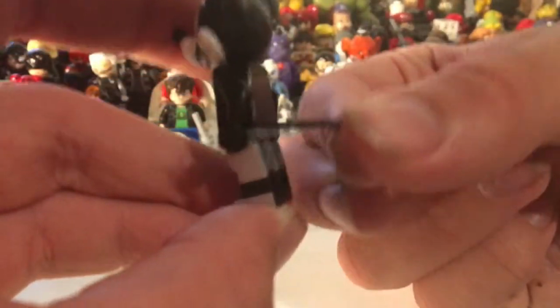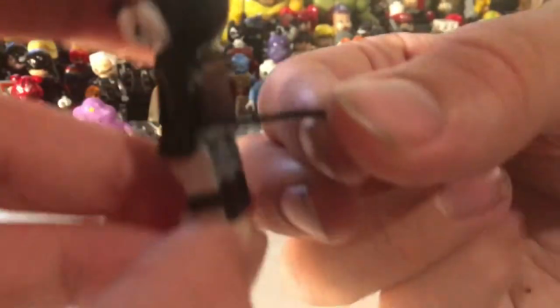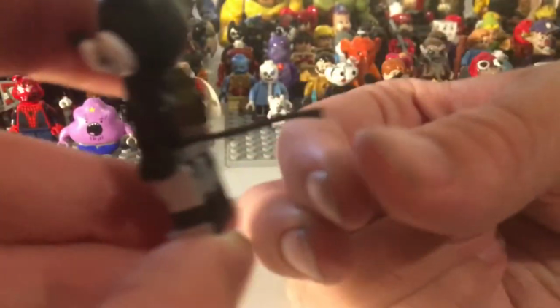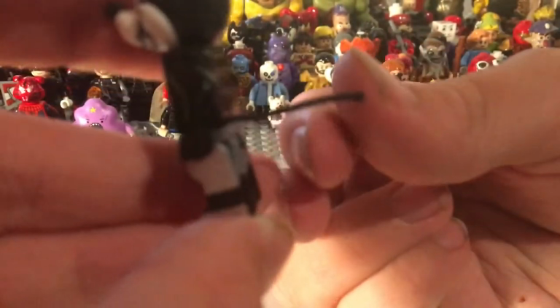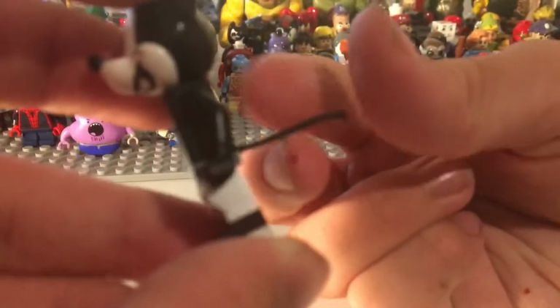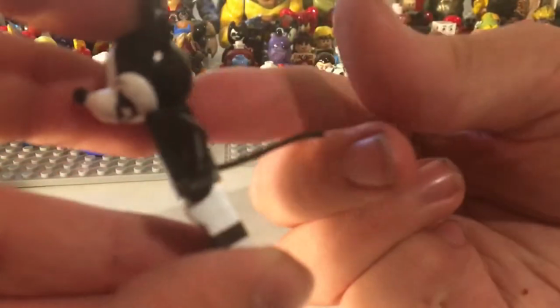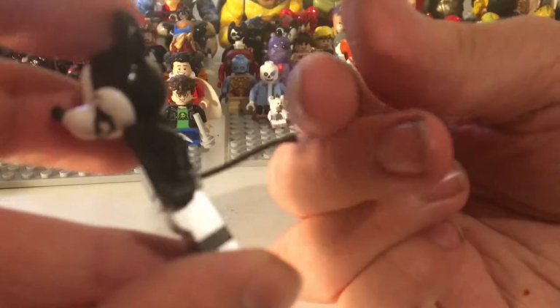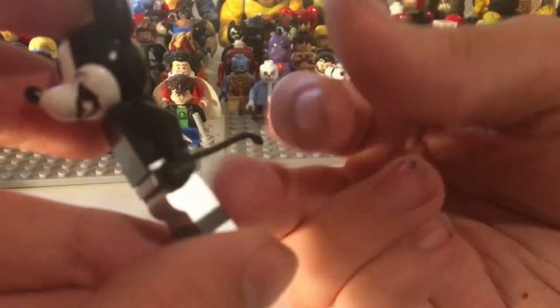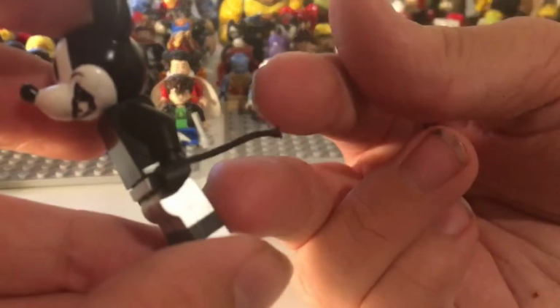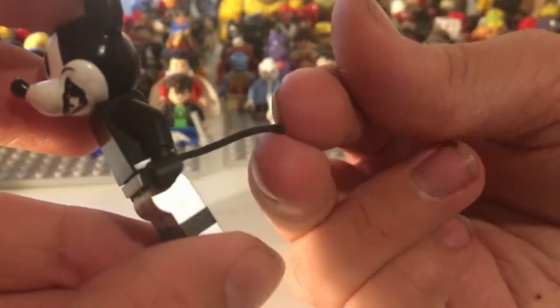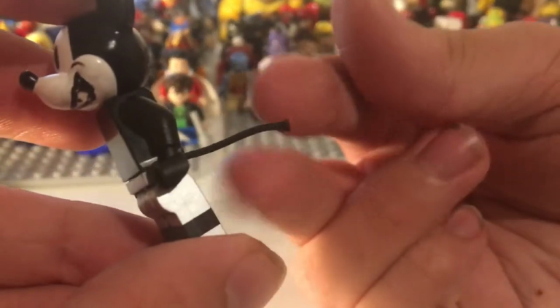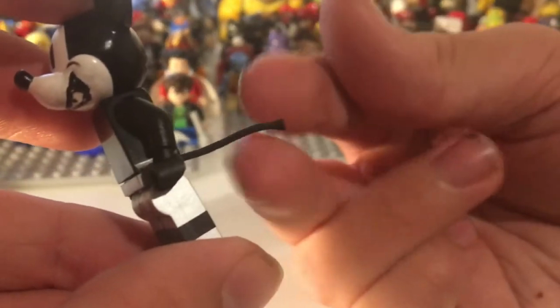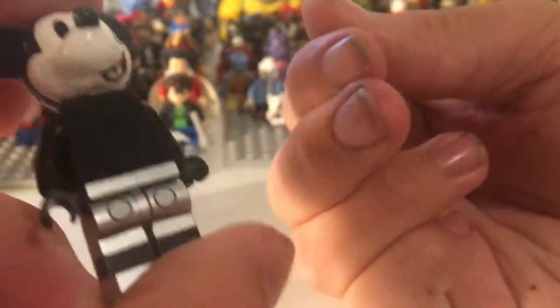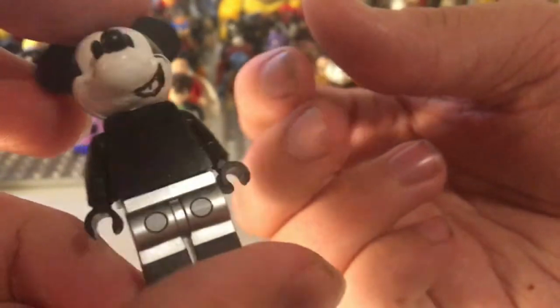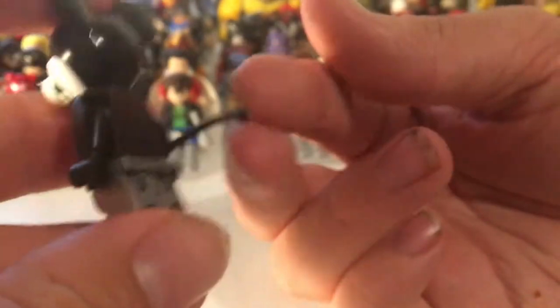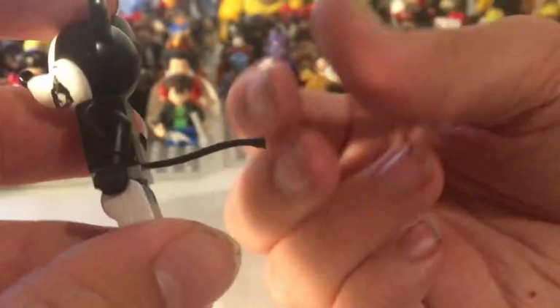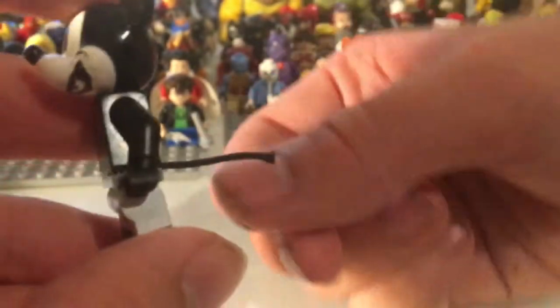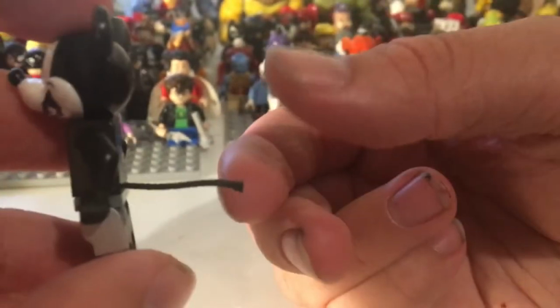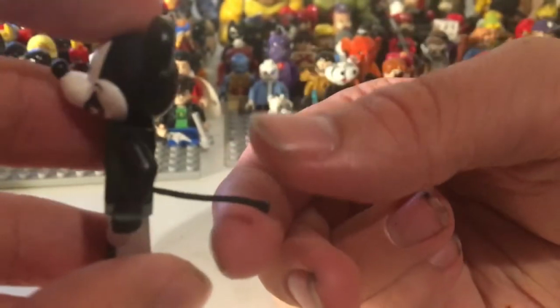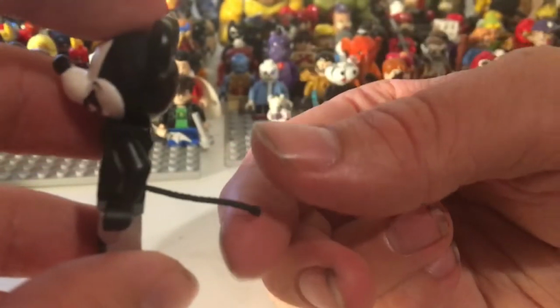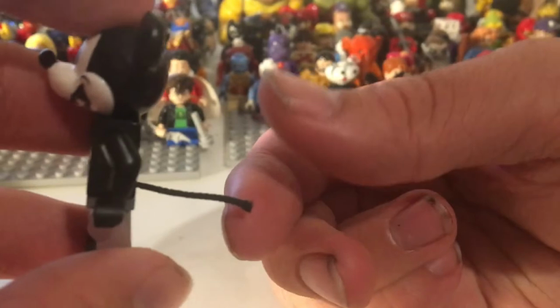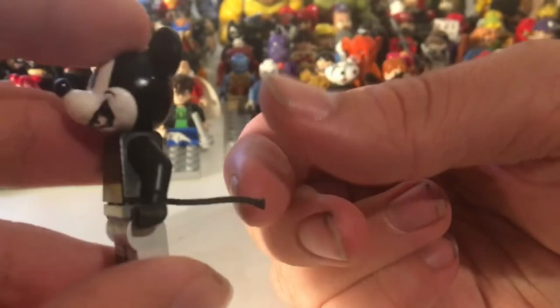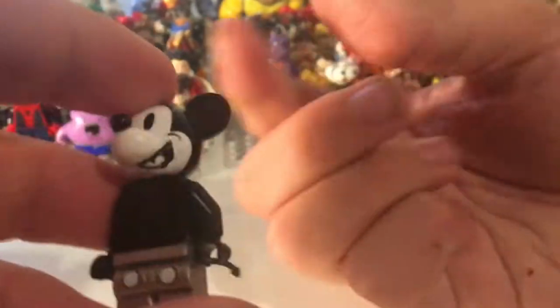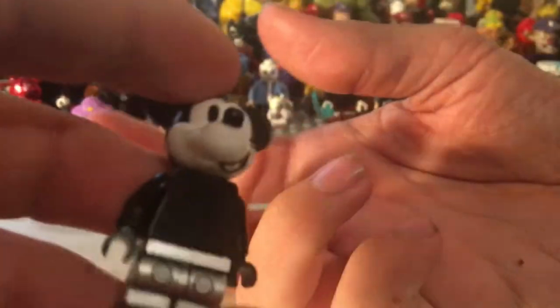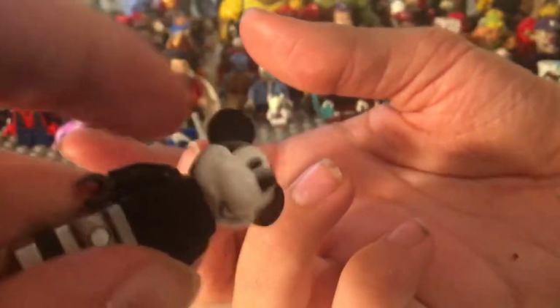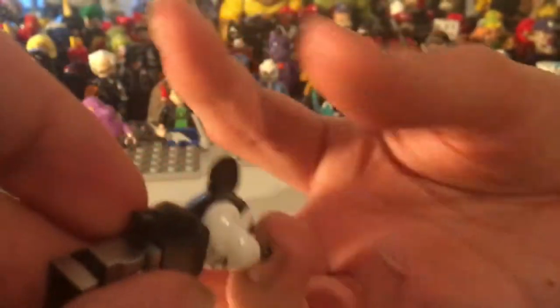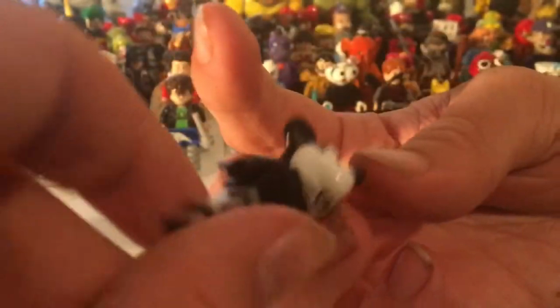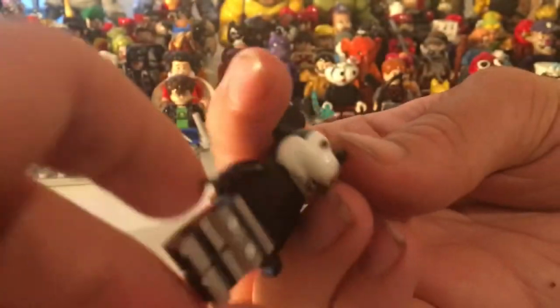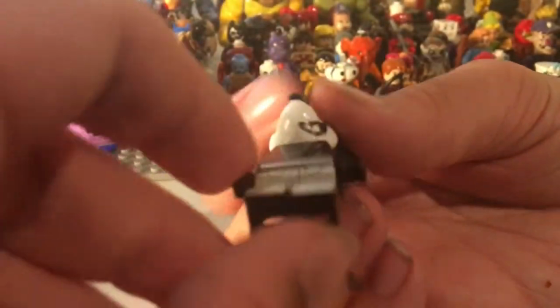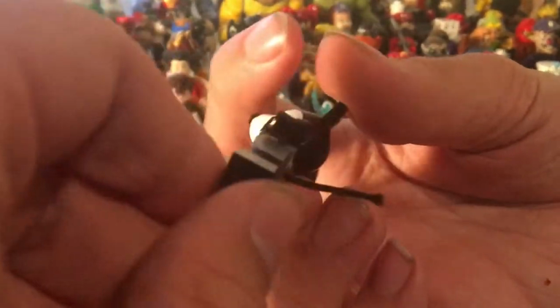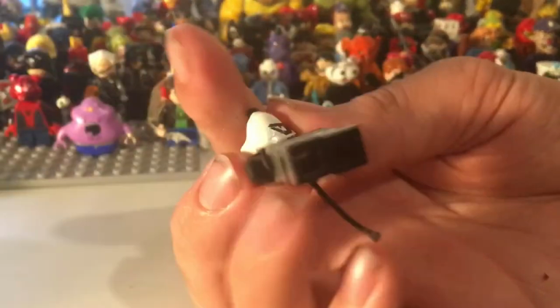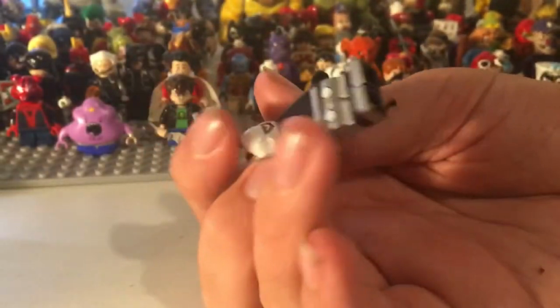I cut off the things — the studs. It's the string with the studs at the end. You know those? If you don't, you Neanderthal — you don't know Lego.